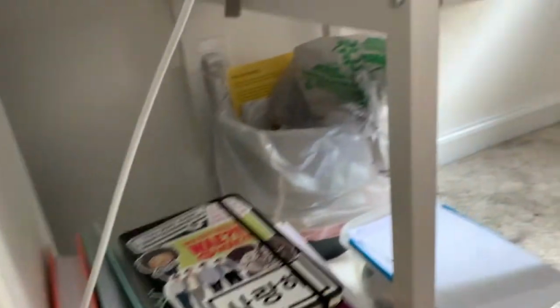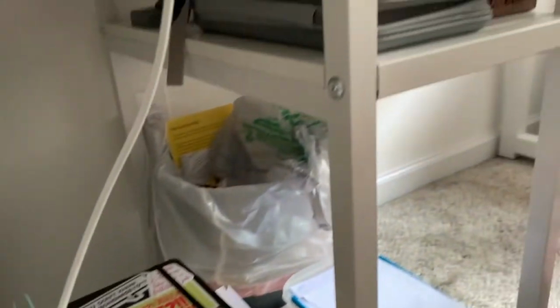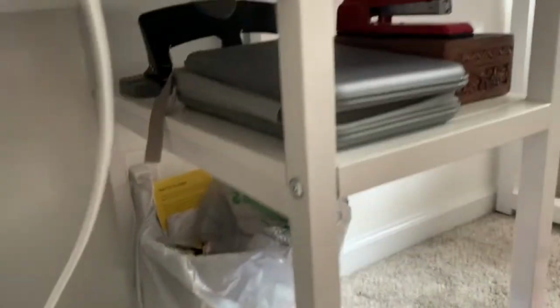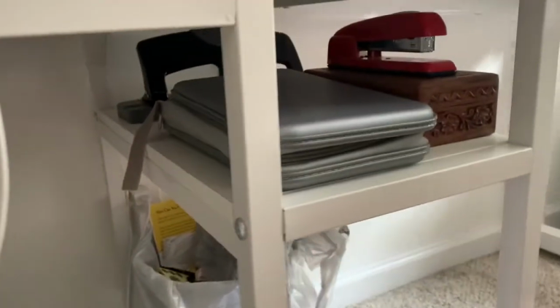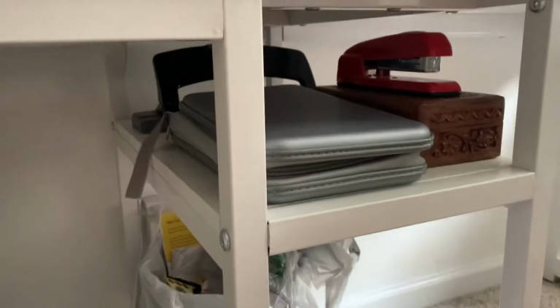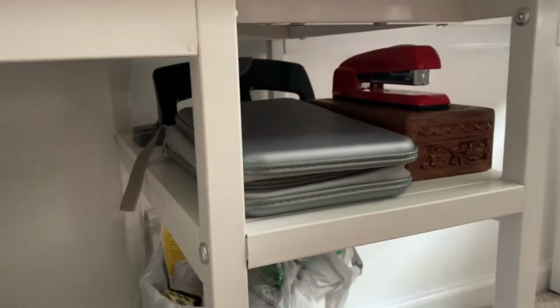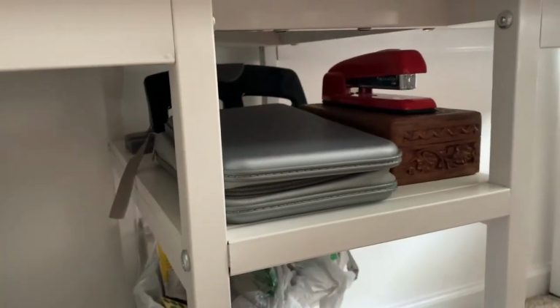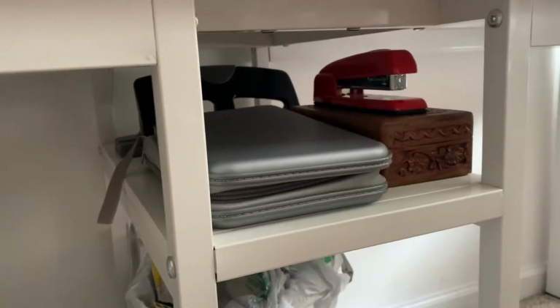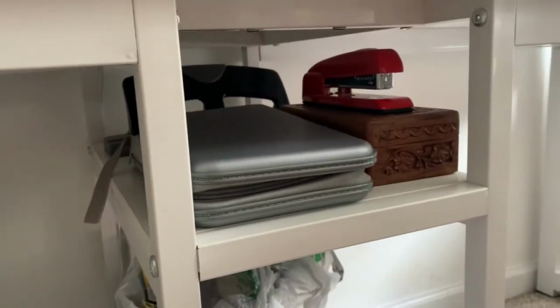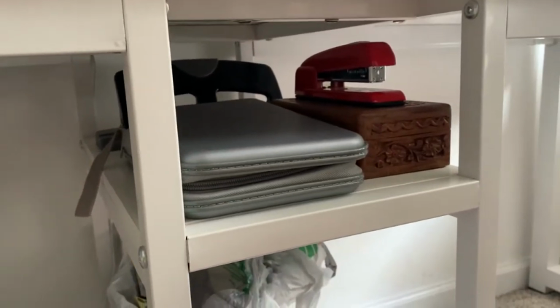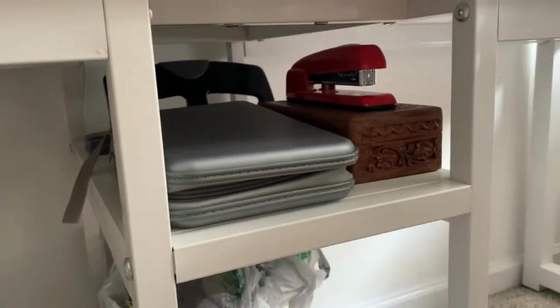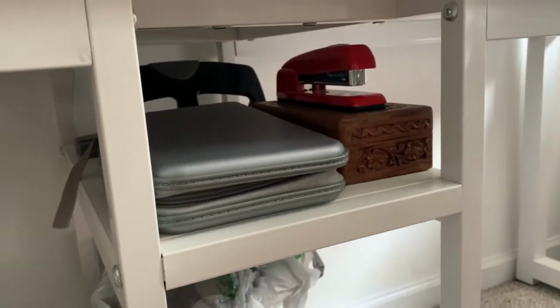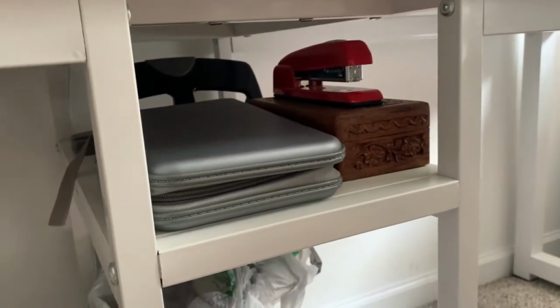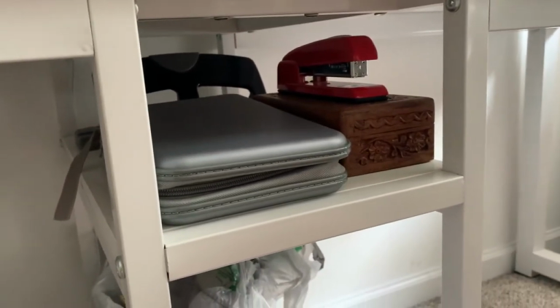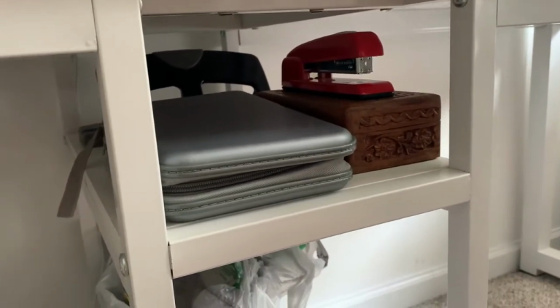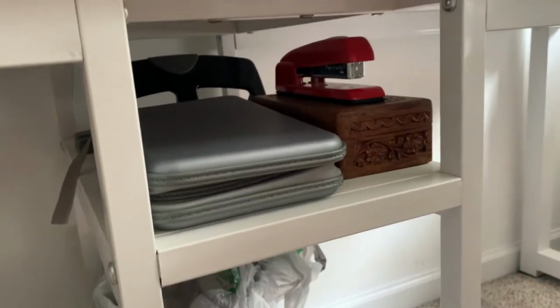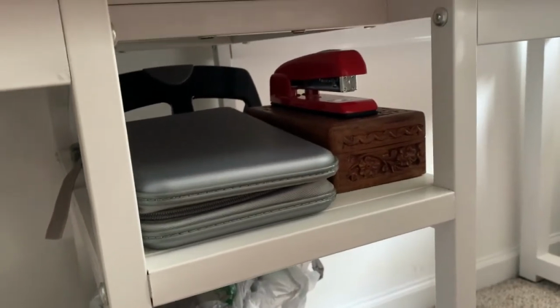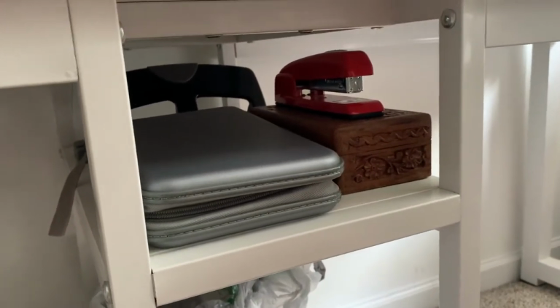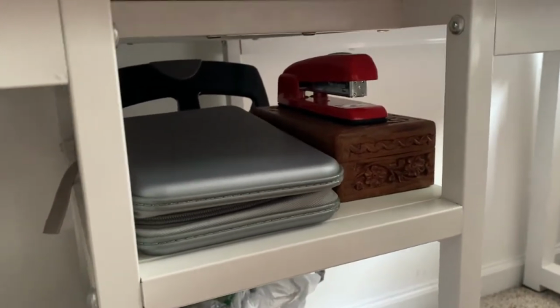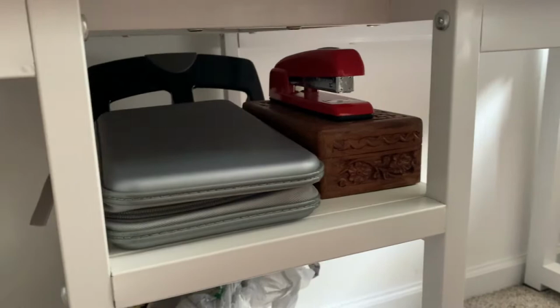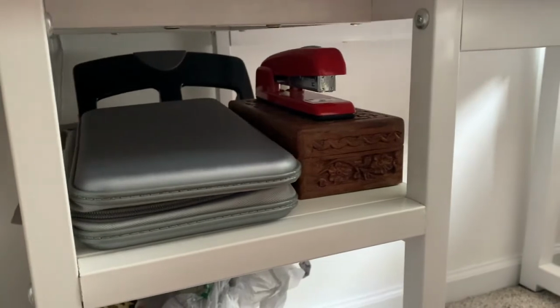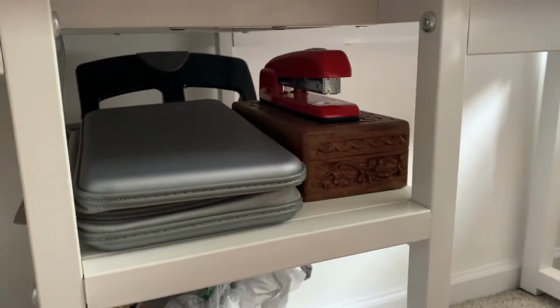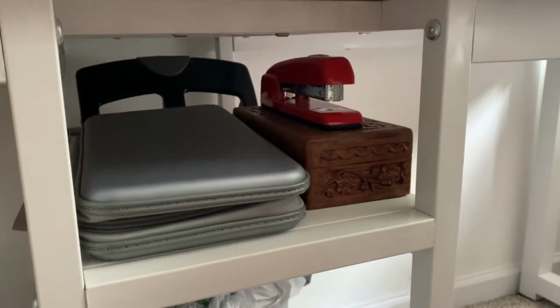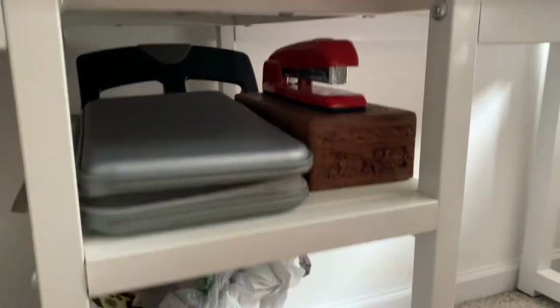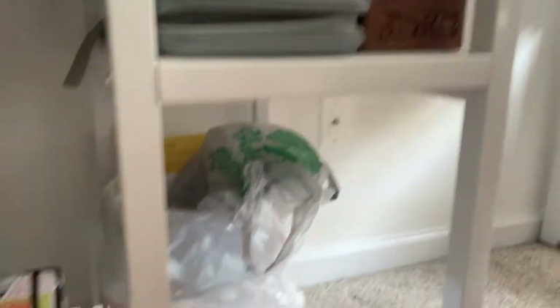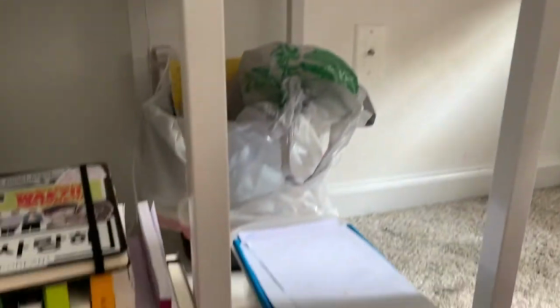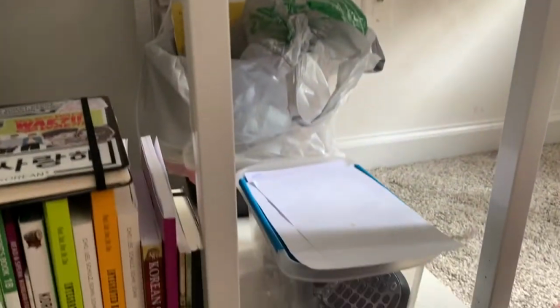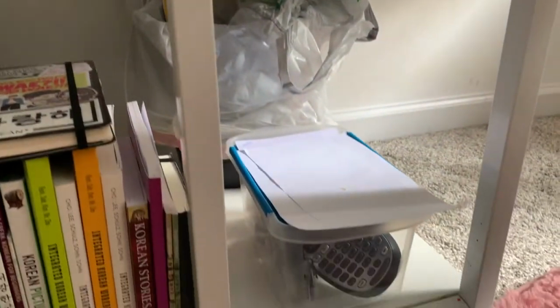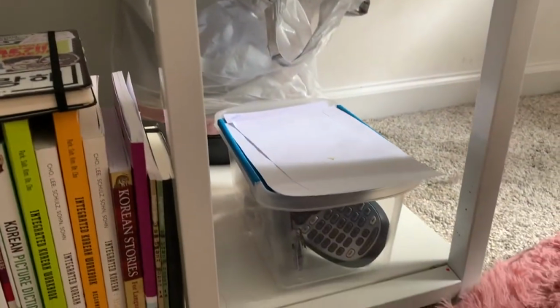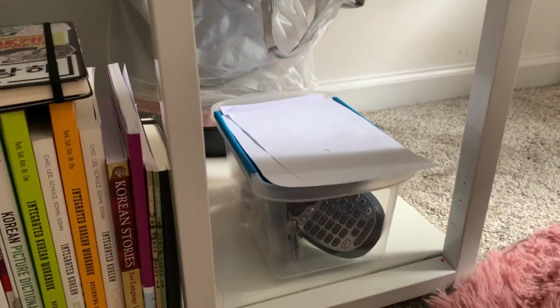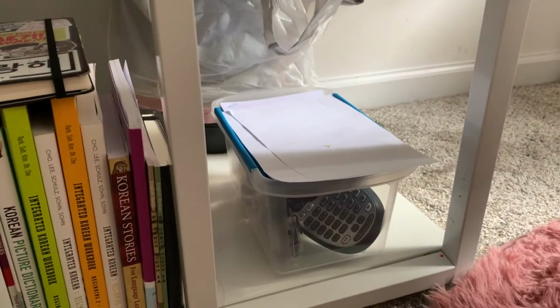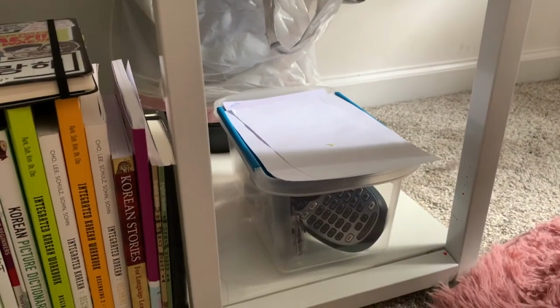On that top shelf right there, I have my K-pop albums, and then that brown box is just full of fountain pen inks, my stapler, and then my 3-hole punch is in the back. And then down here, I have my label maker.